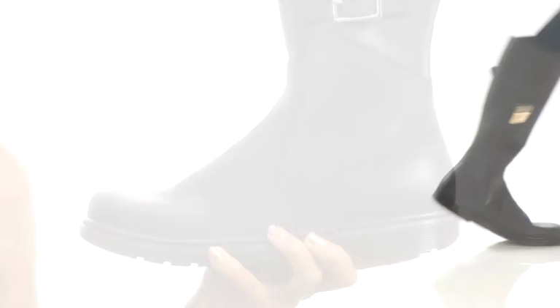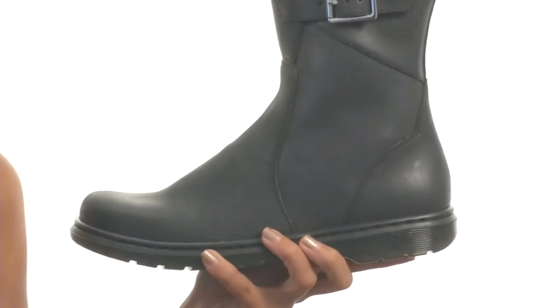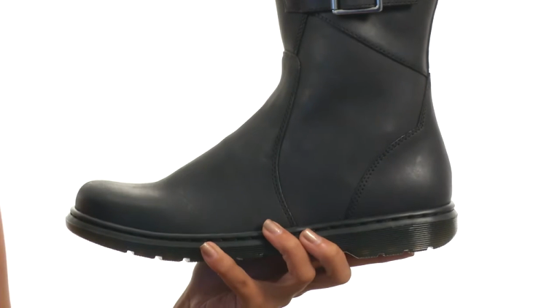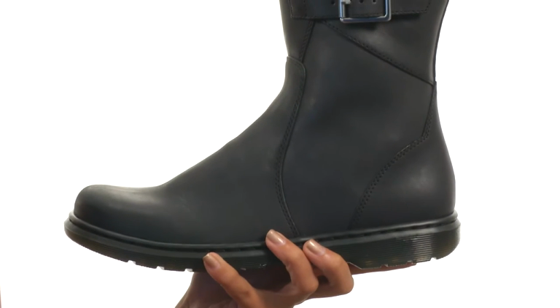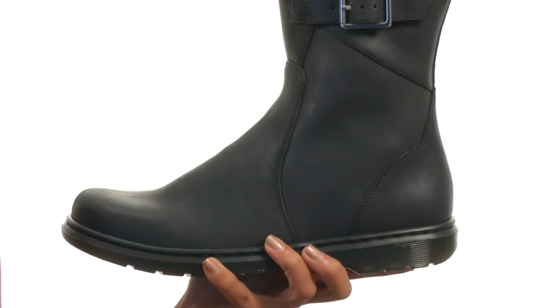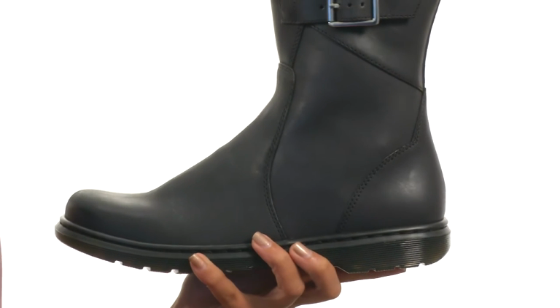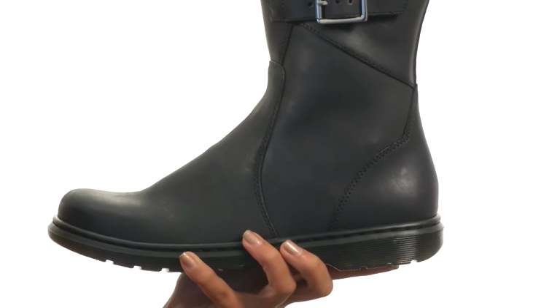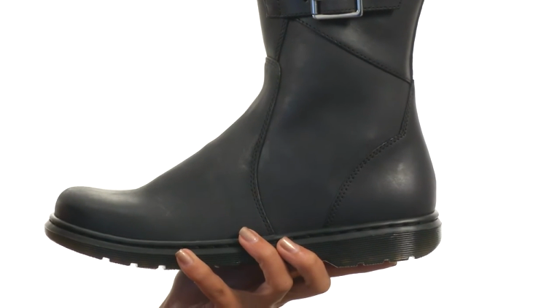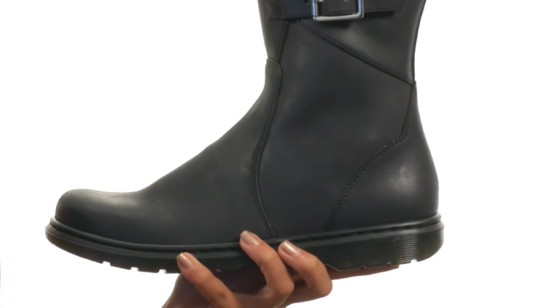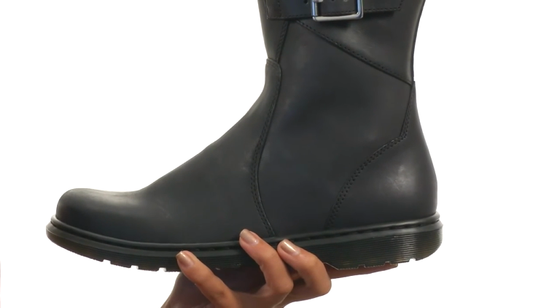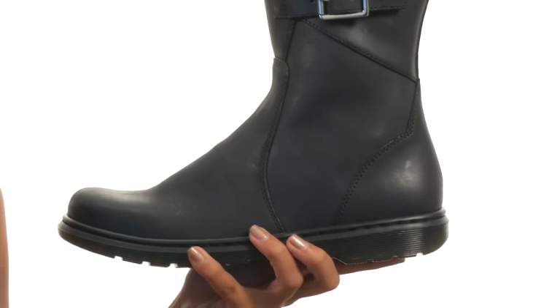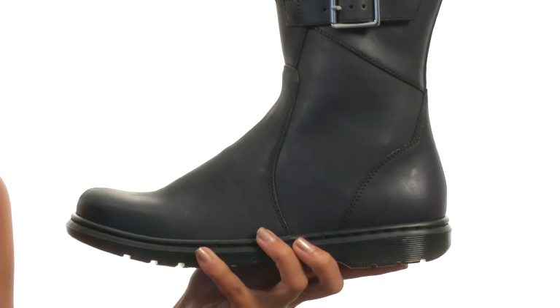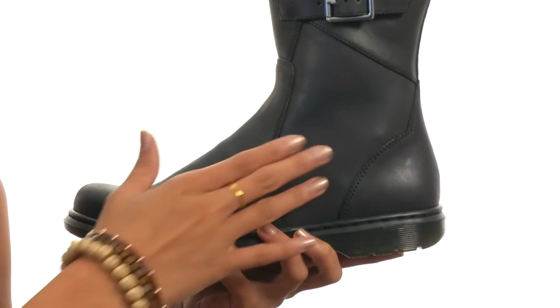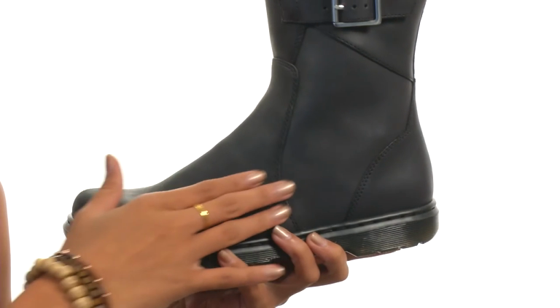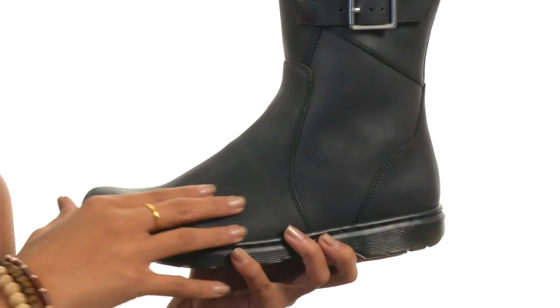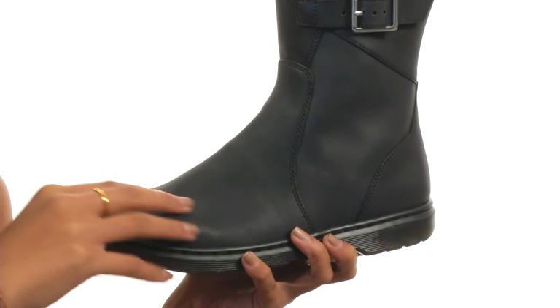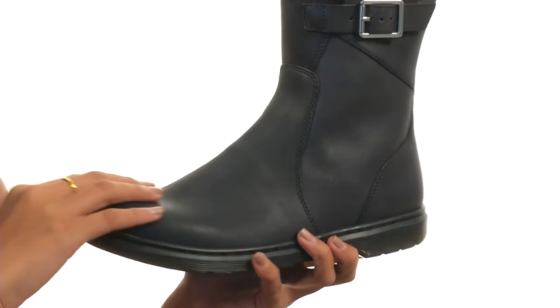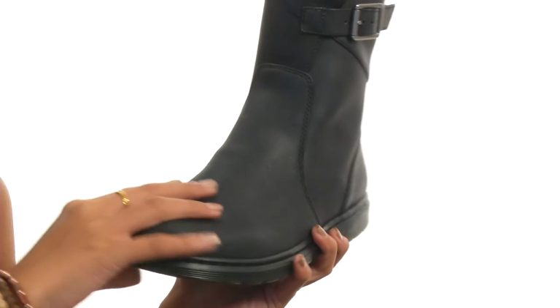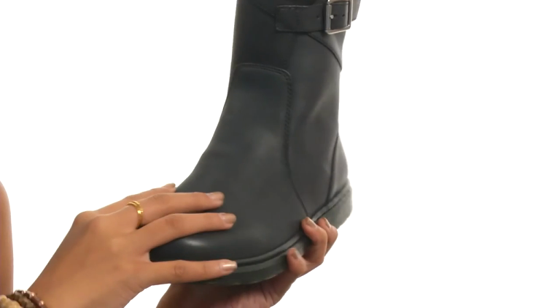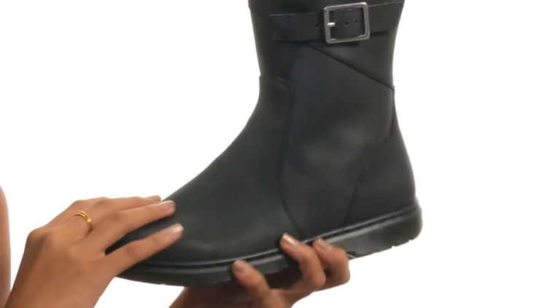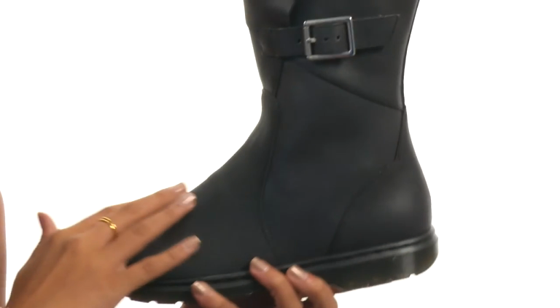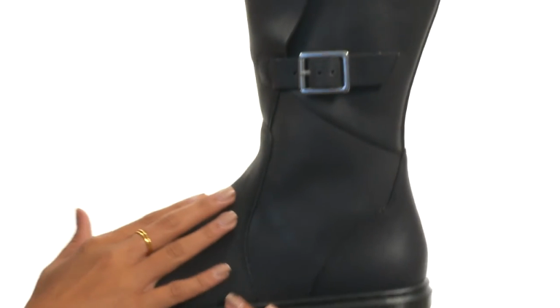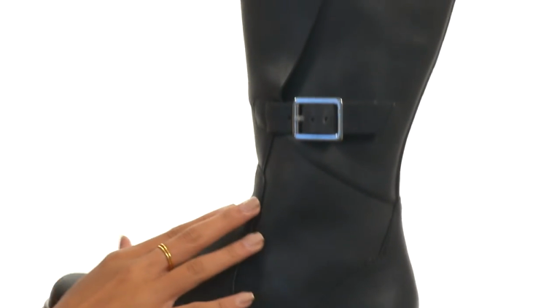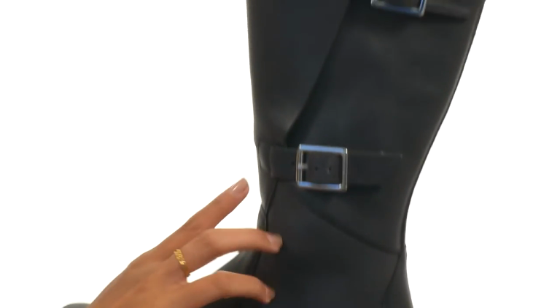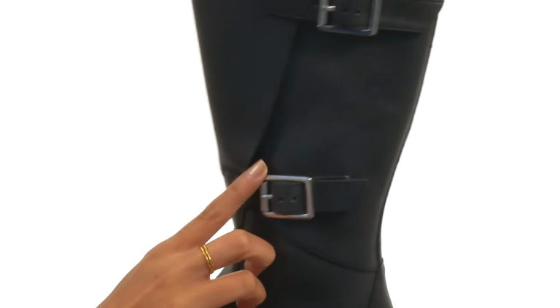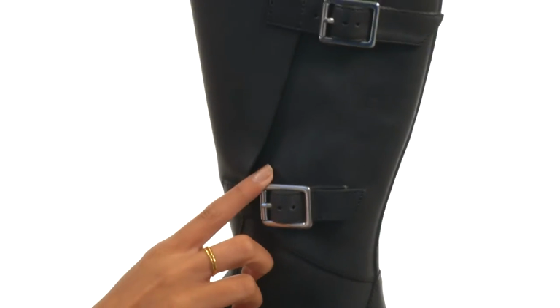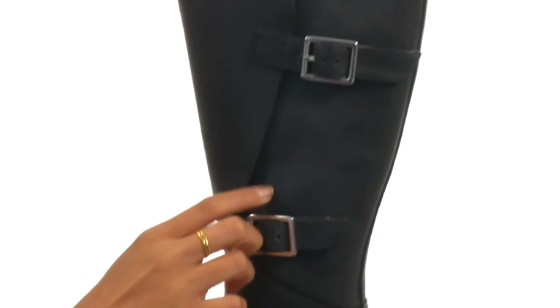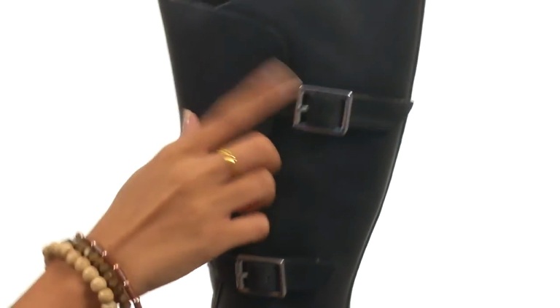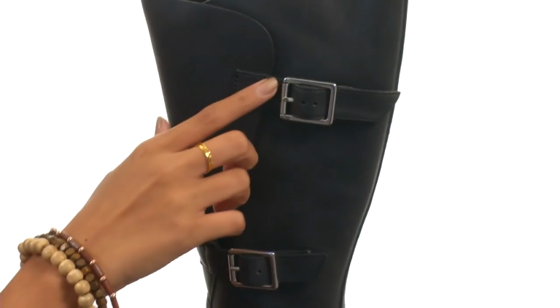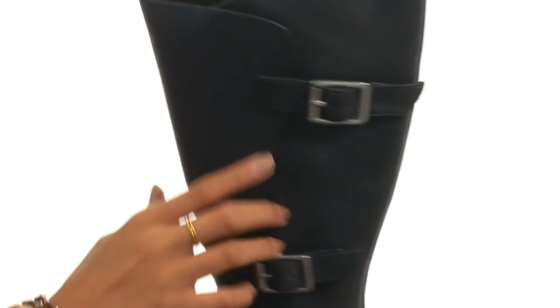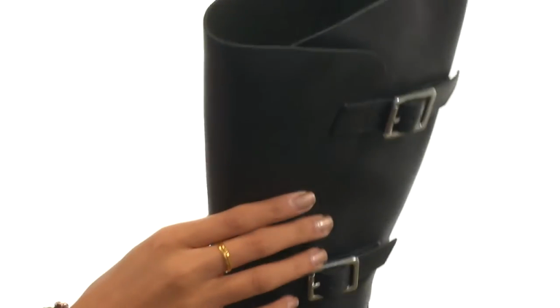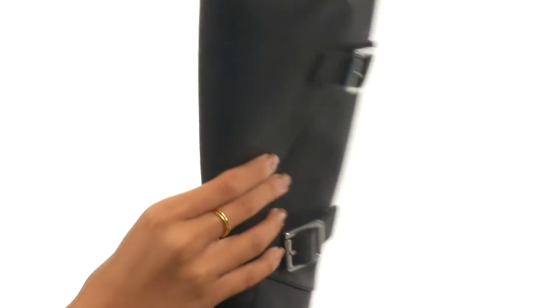What we have here is a boot that offers a modern and streamlined look. It has a leather upper which gives off that oily illusion, and then you also have two adjustable buckles so that way you can customize your fit a bit more.